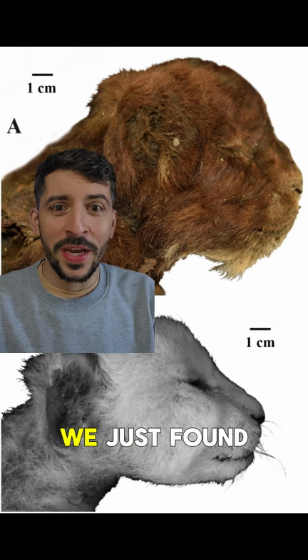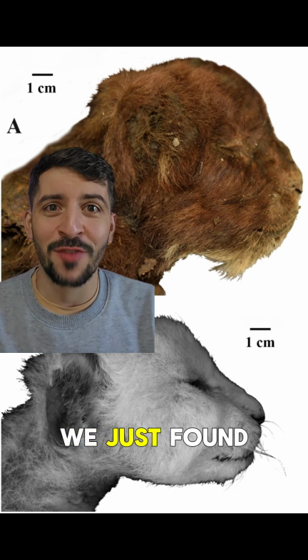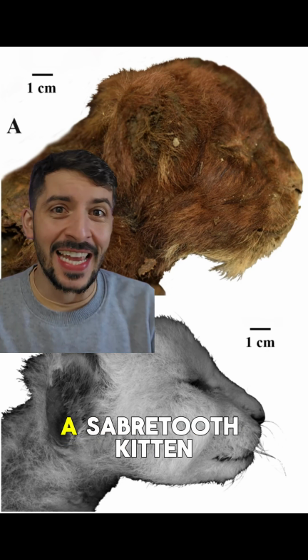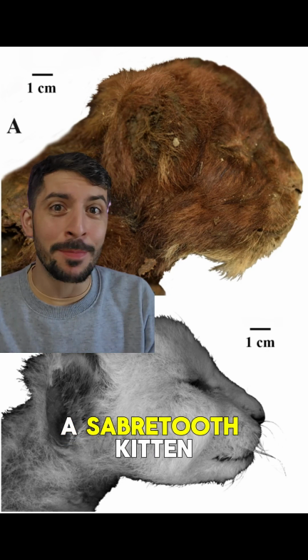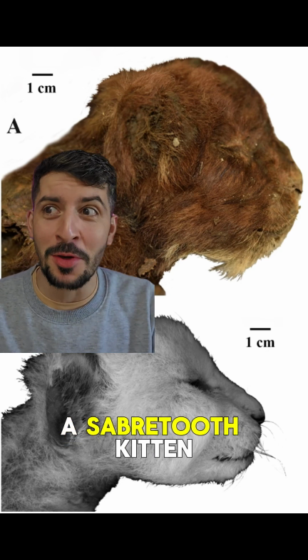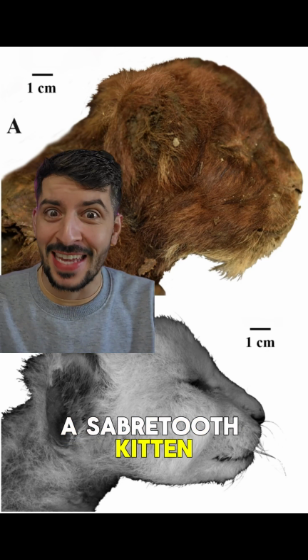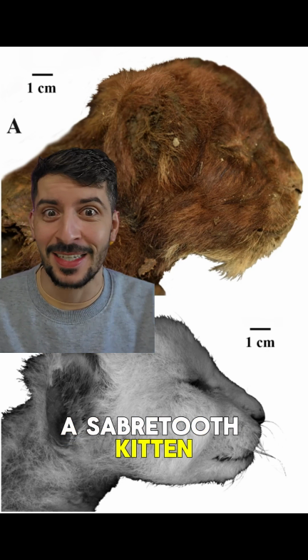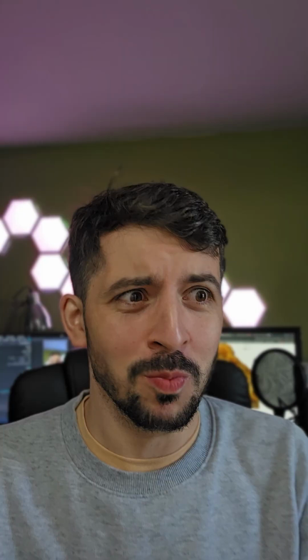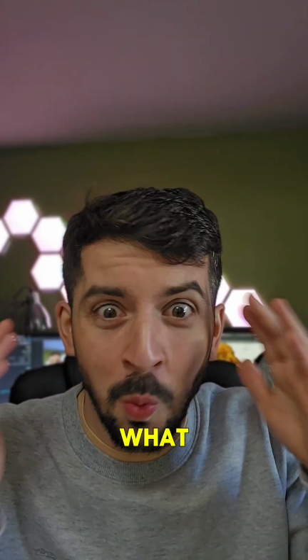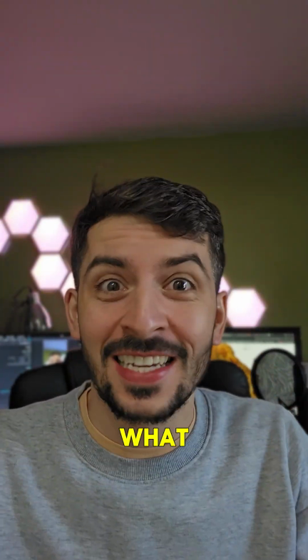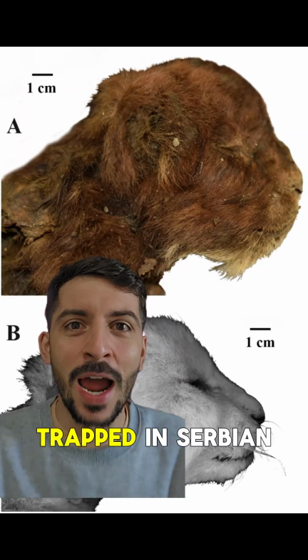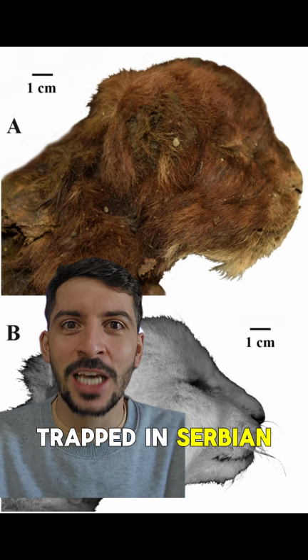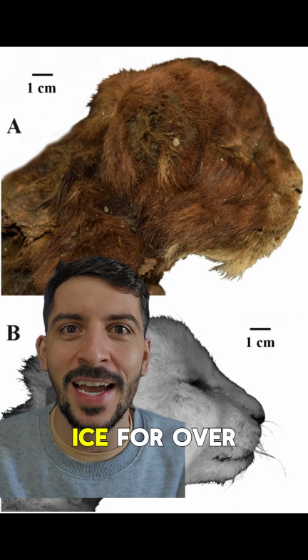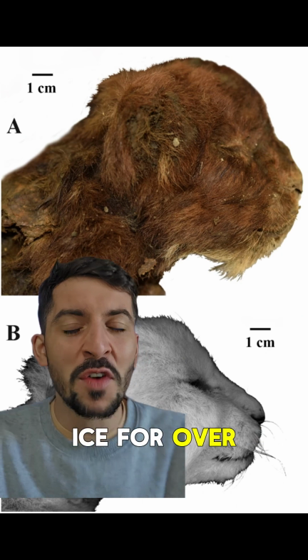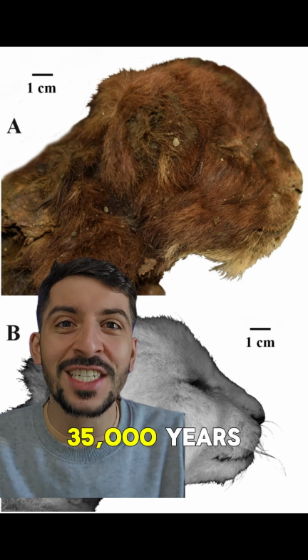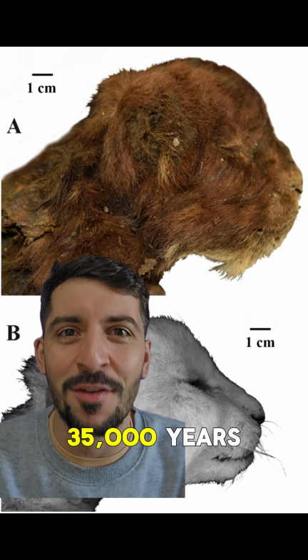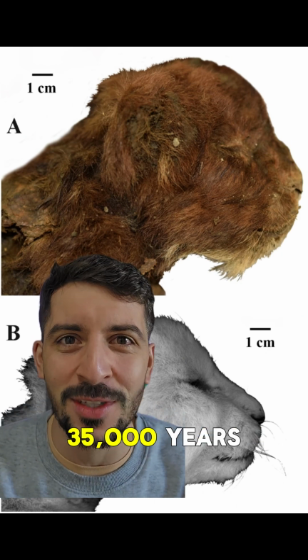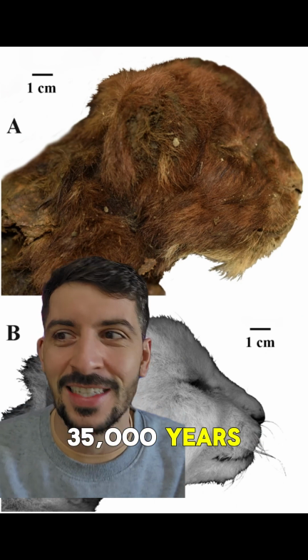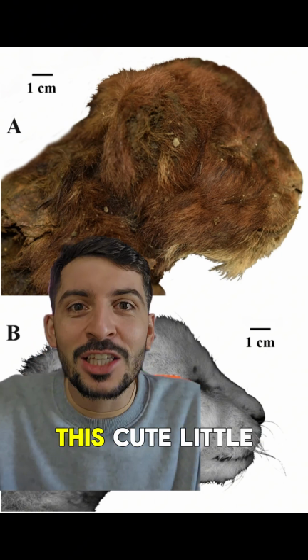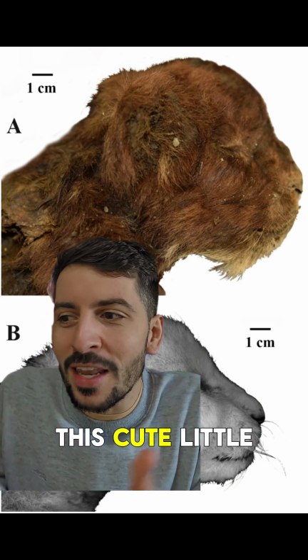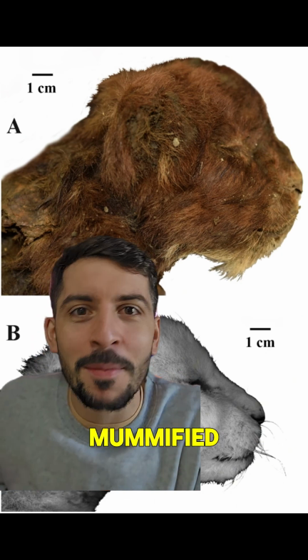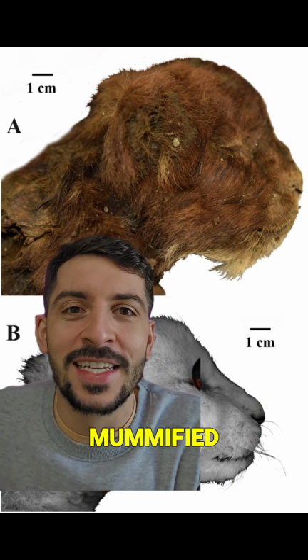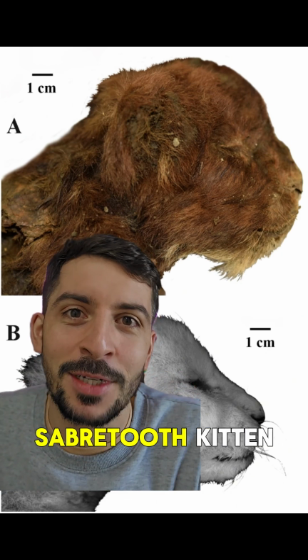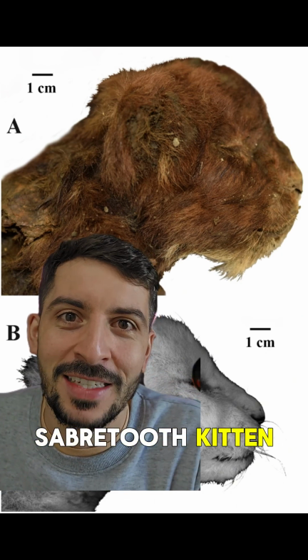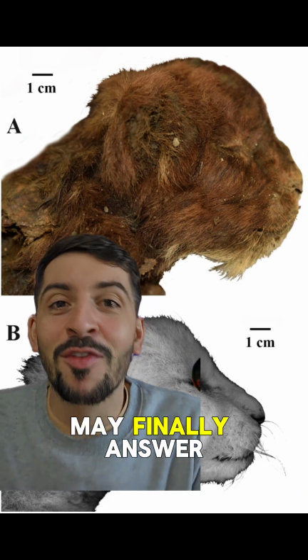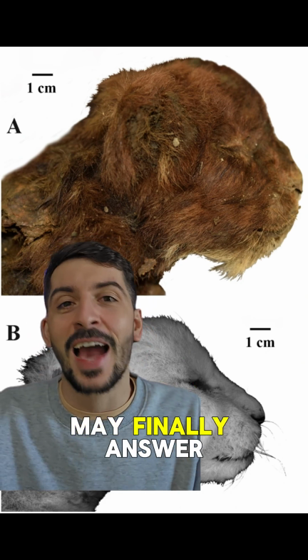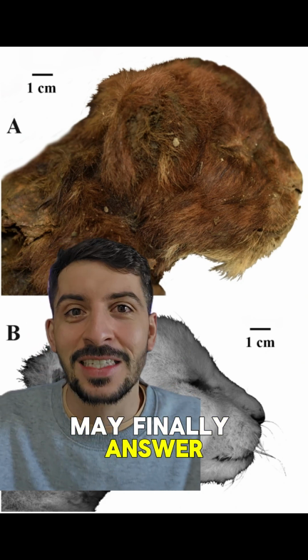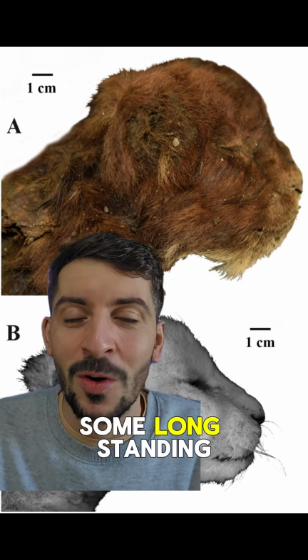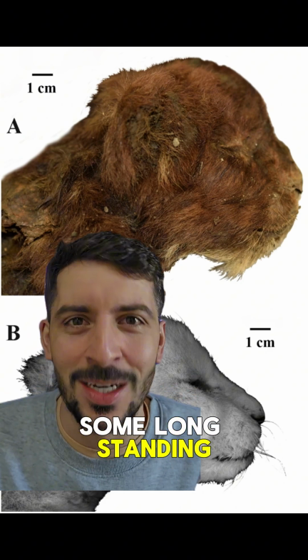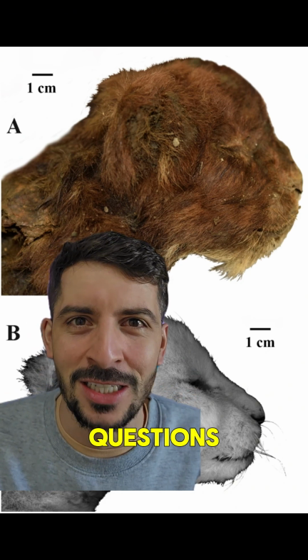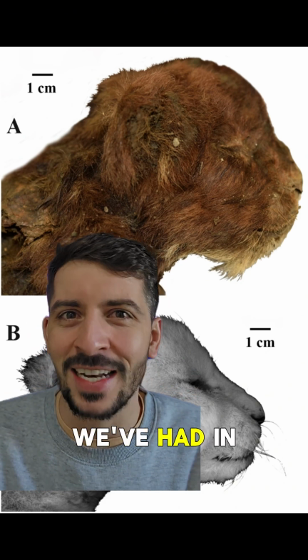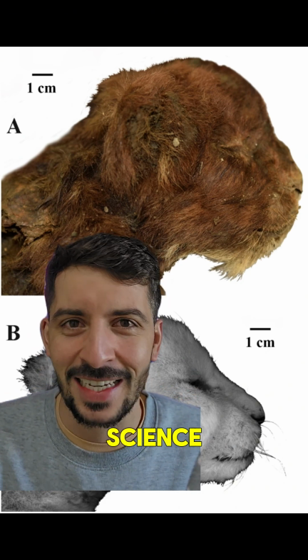We just found a saber-toothed kitten. Trapped in Siberian ice for over 35,000 years, this cute little mummified saber-toothed kitten may finally answer some long-standing questions we've had in science.